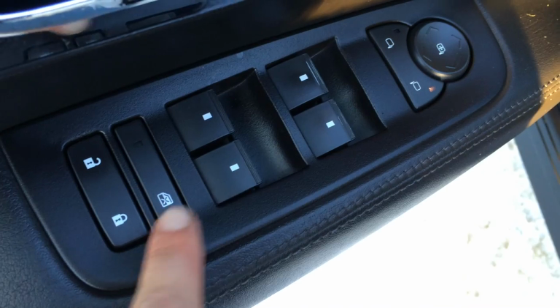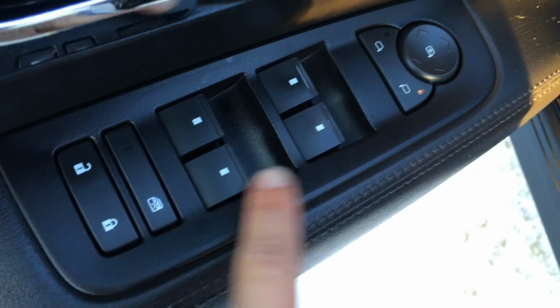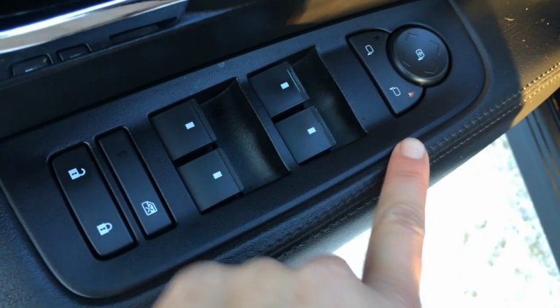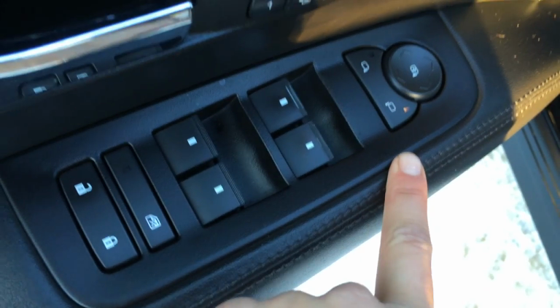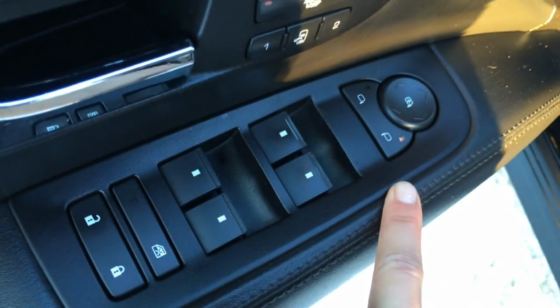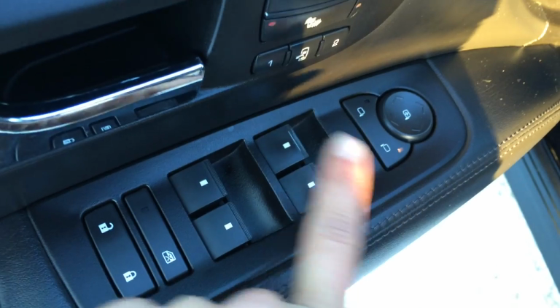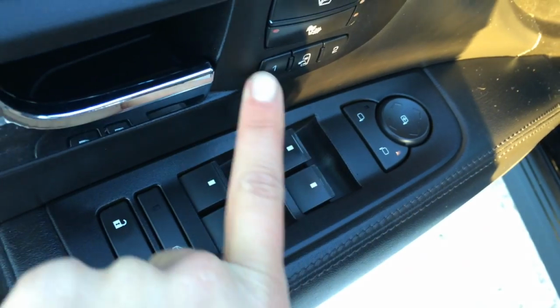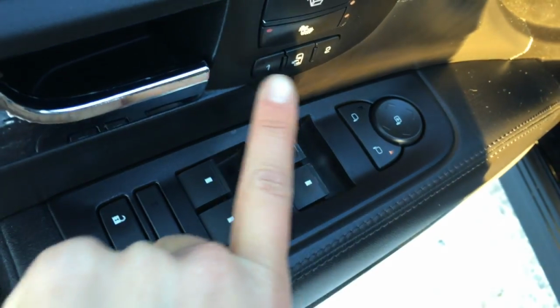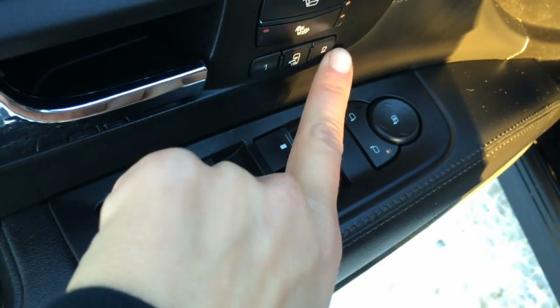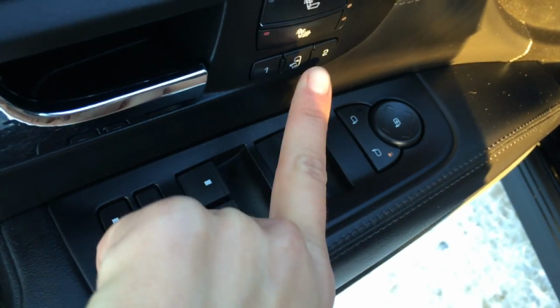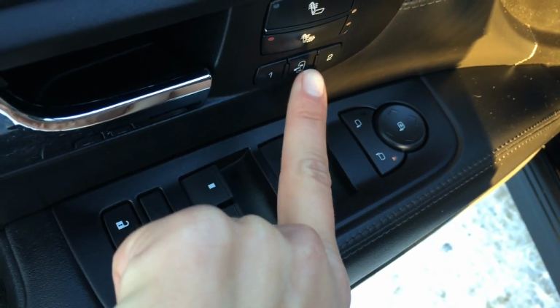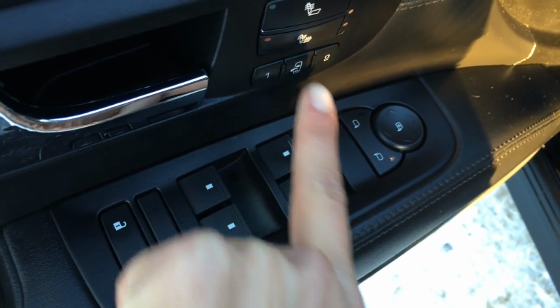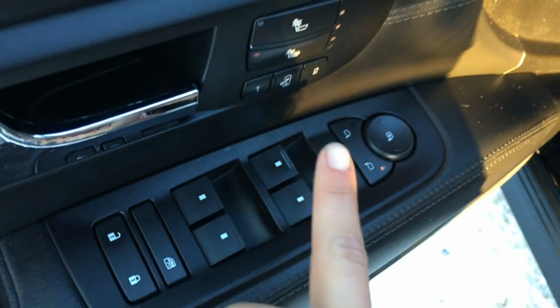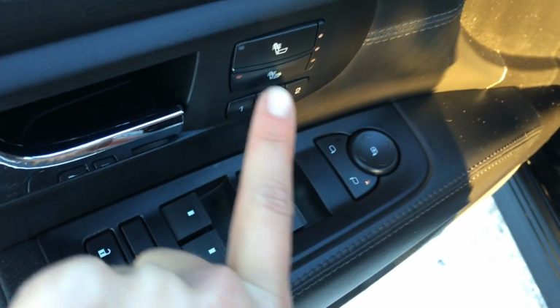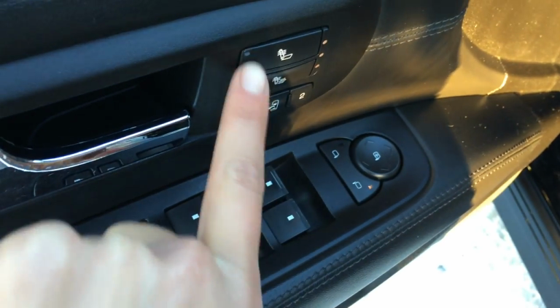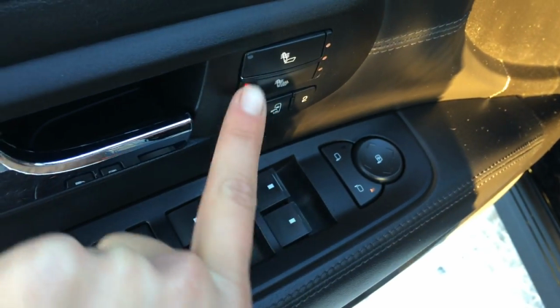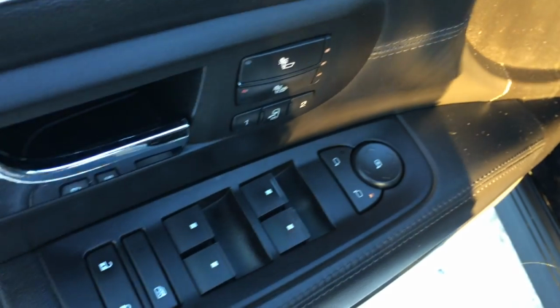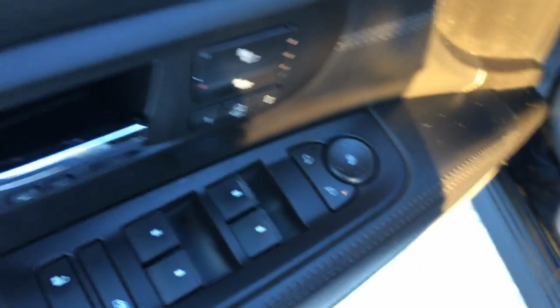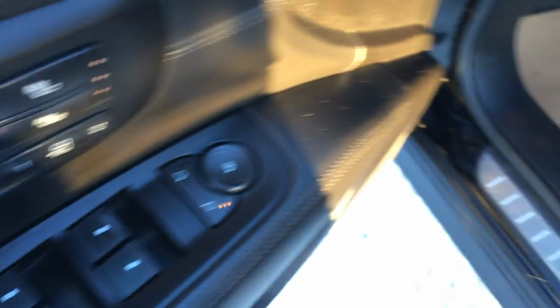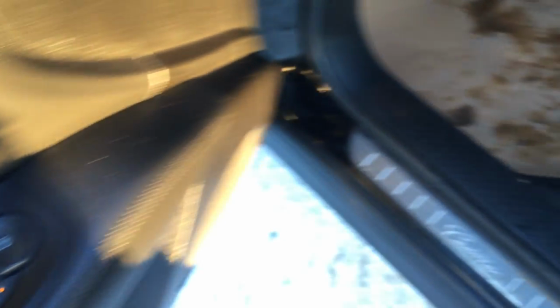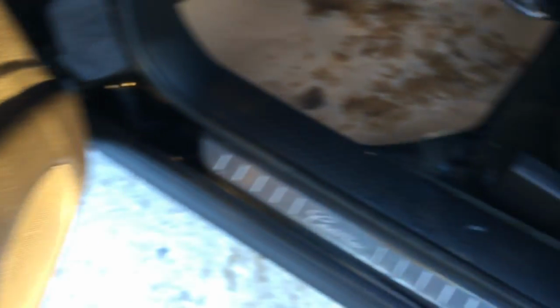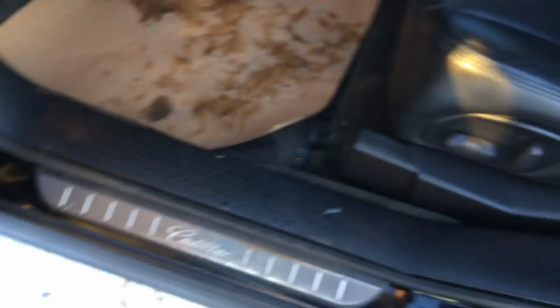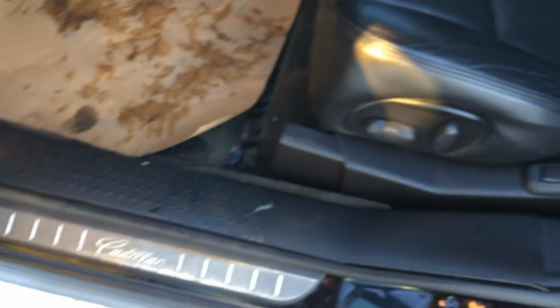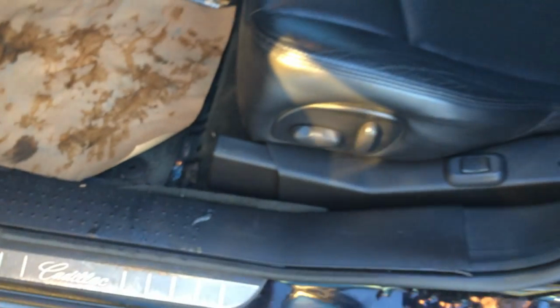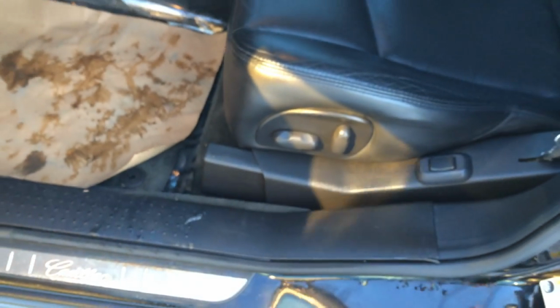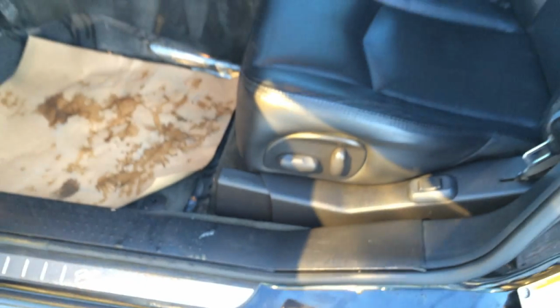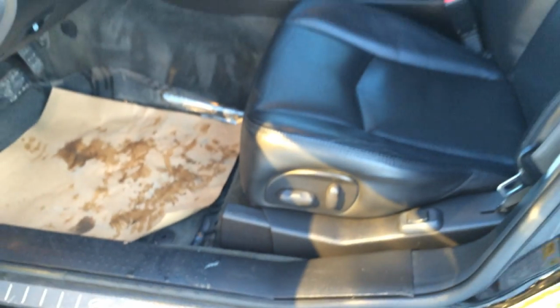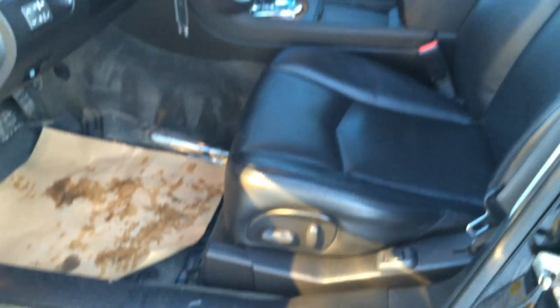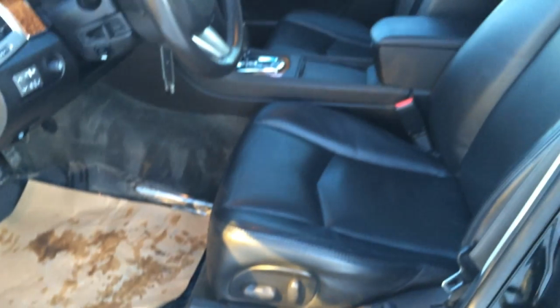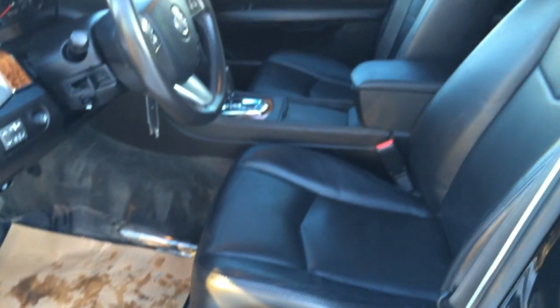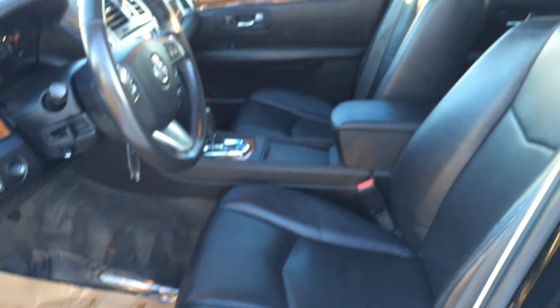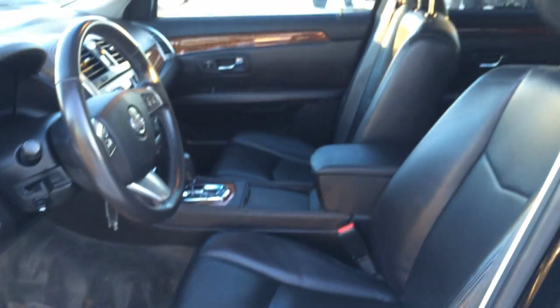Locks, windows, and side mirrors. Driver's seat memory. You have your easy exit button. Heated front seats. Power adjustable front seats with lumbar support. You have adjustable headrest.